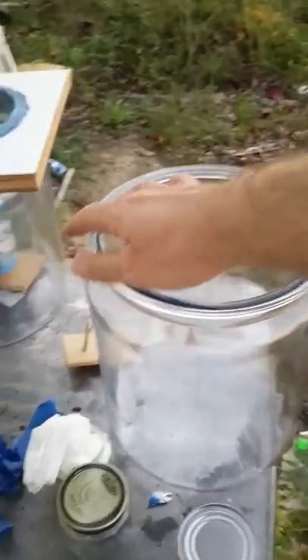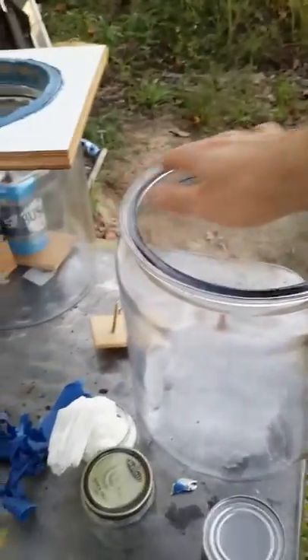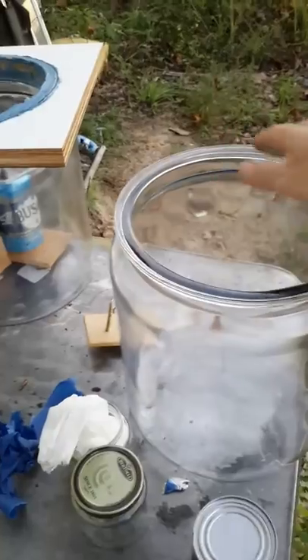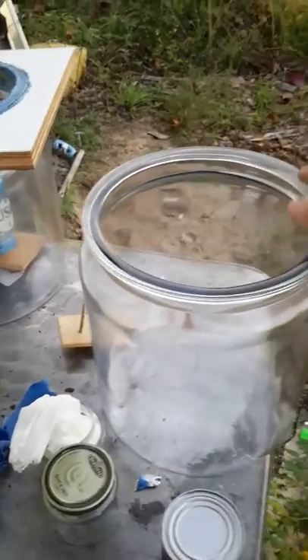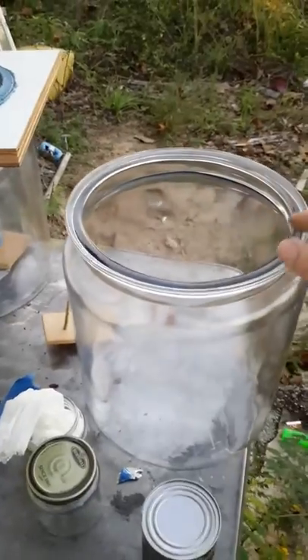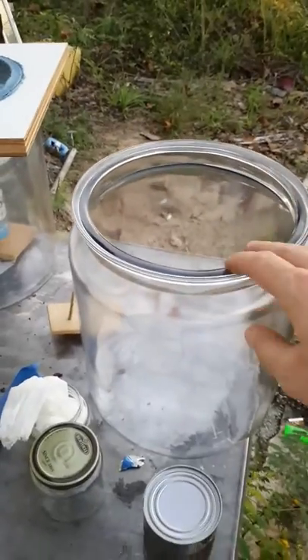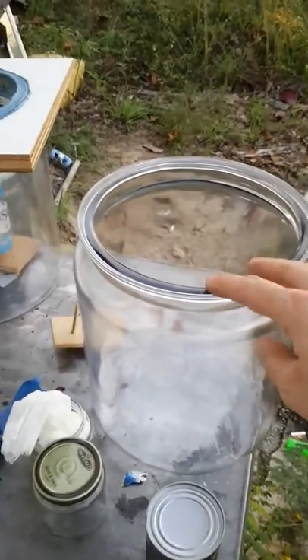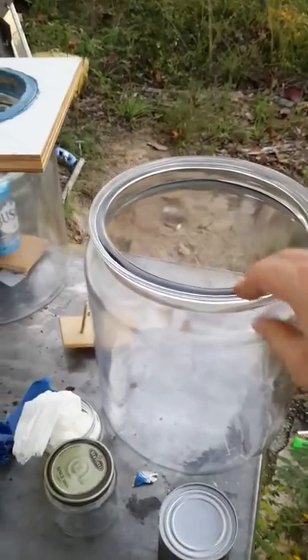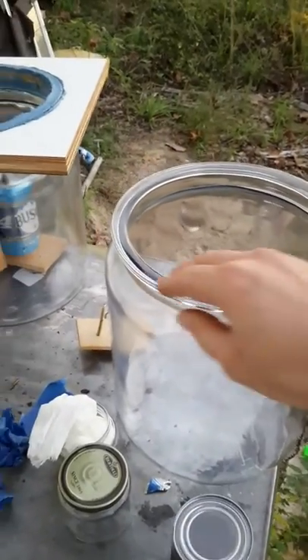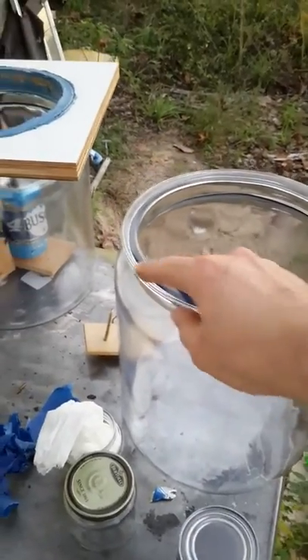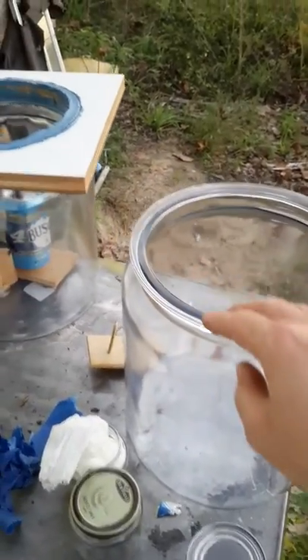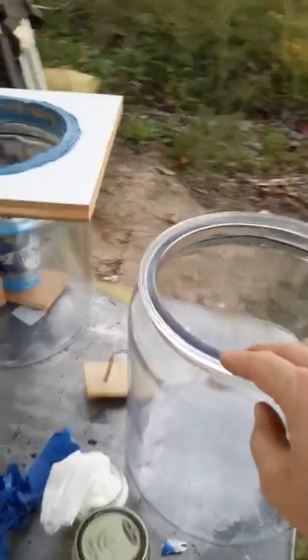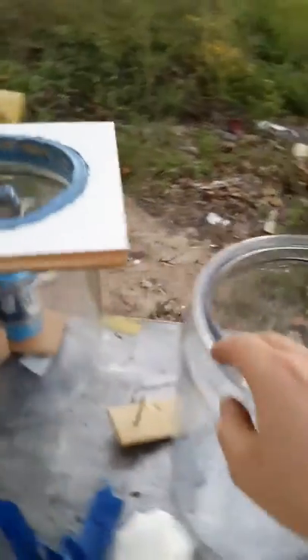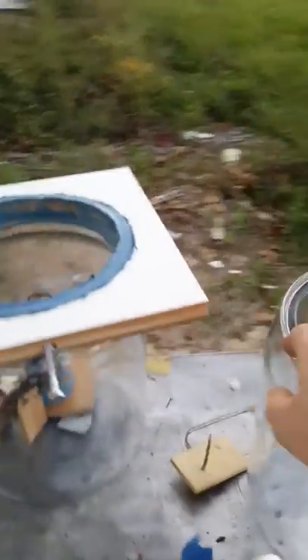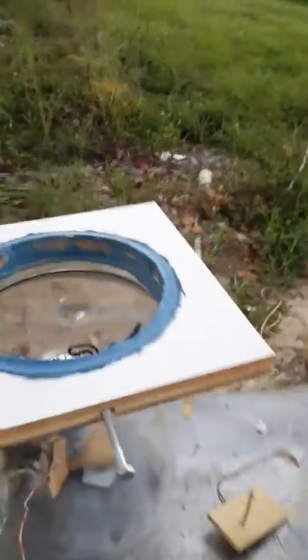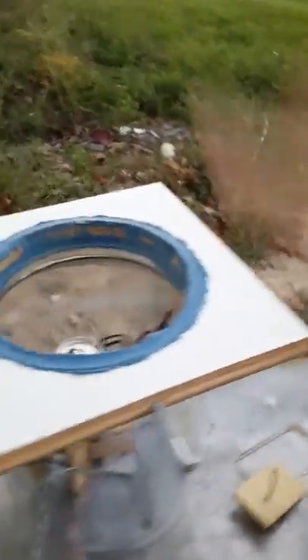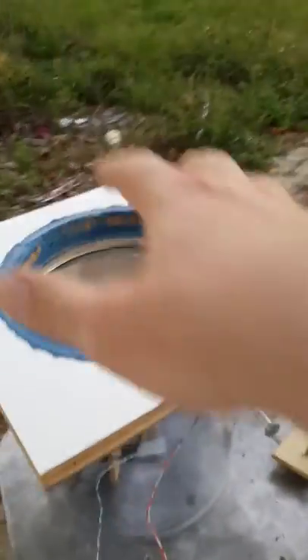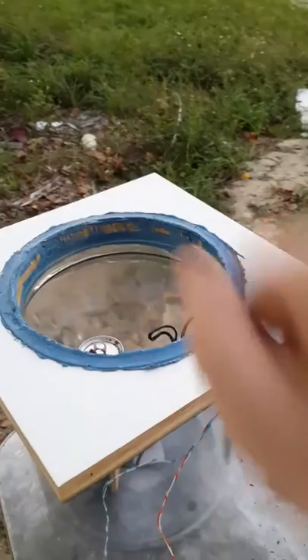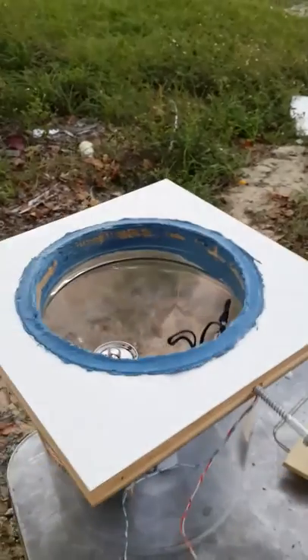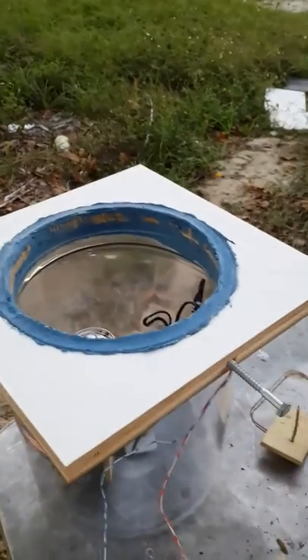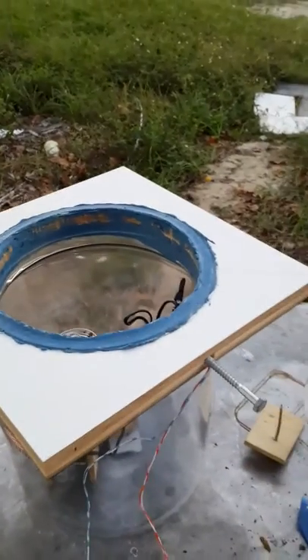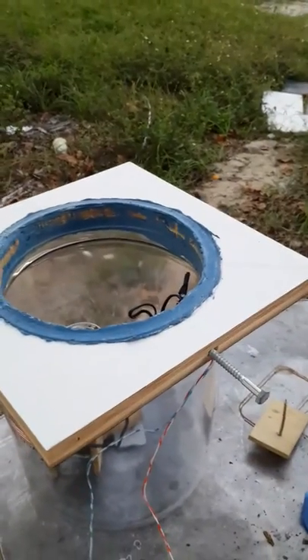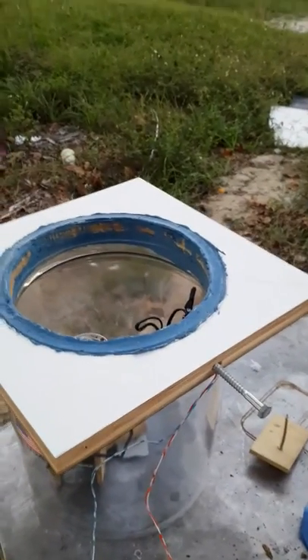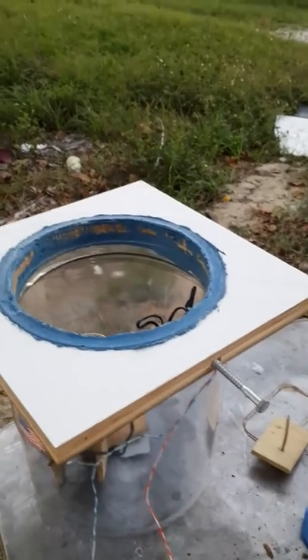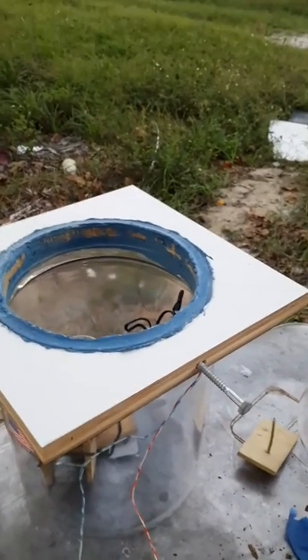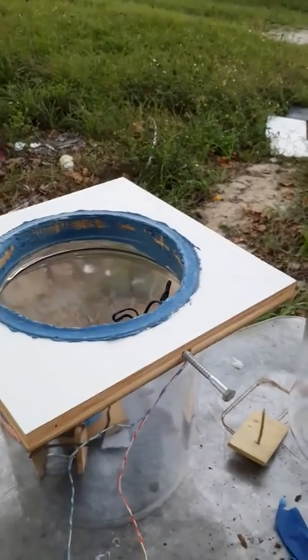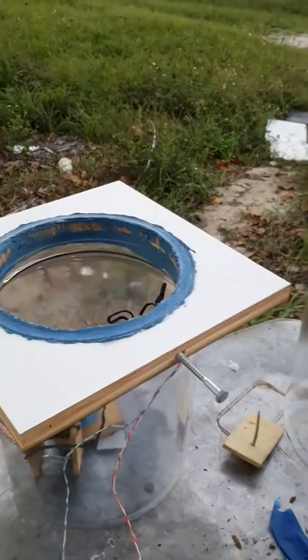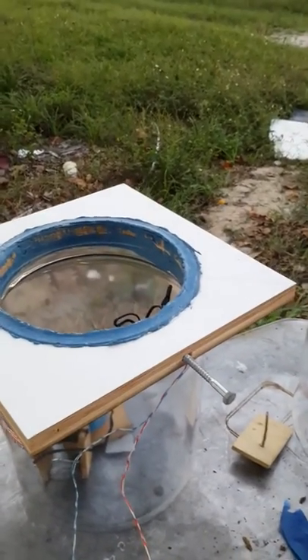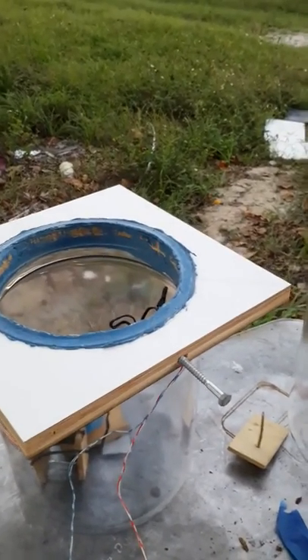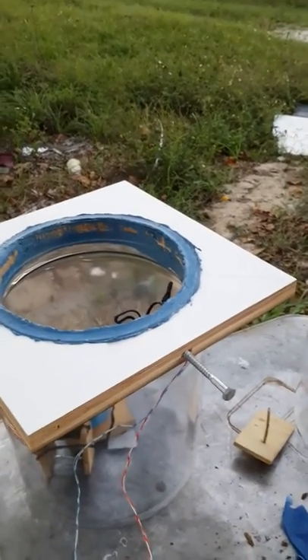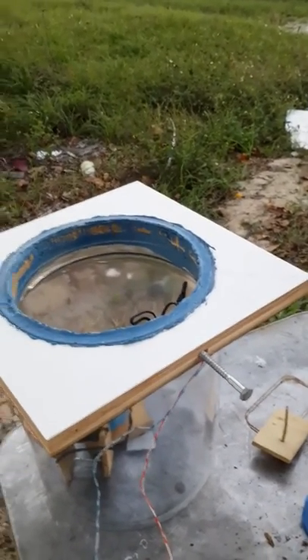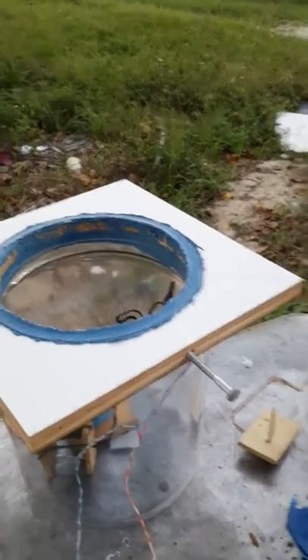Once it was partially cured on top, I sprayed the jar down — I should have used Teflon spray but I didn't have any, so I used white lithium, sprayed it all around the brim, put it in place, and the next day I was able to pry it off. It was stuck on there, but it came off.